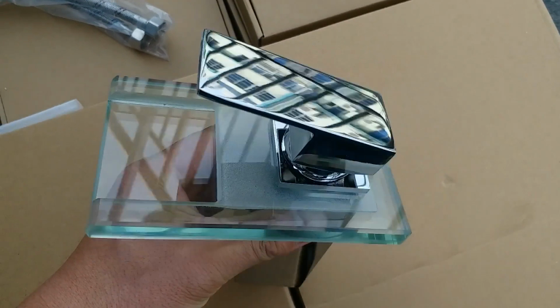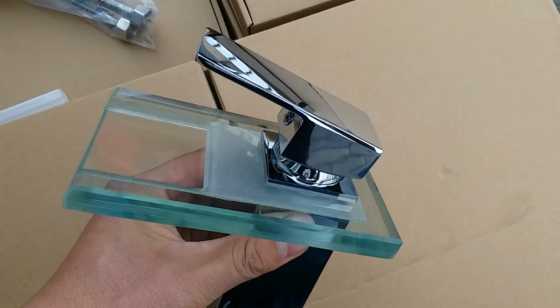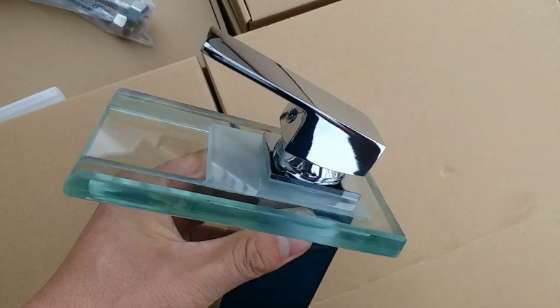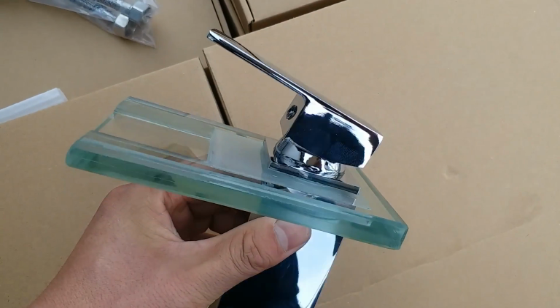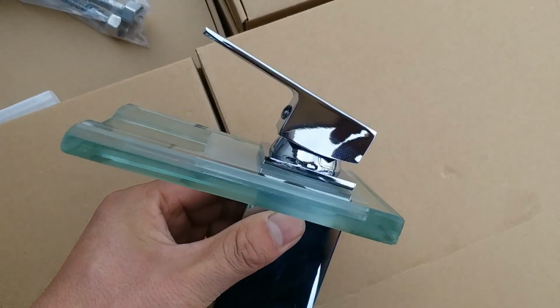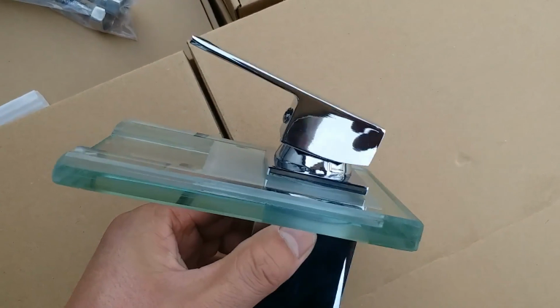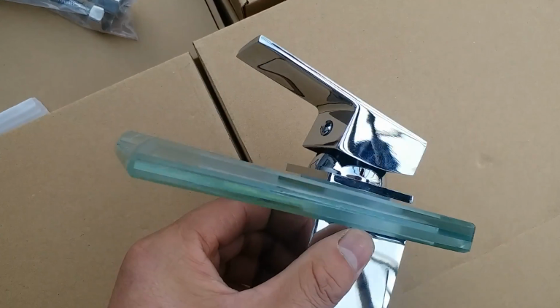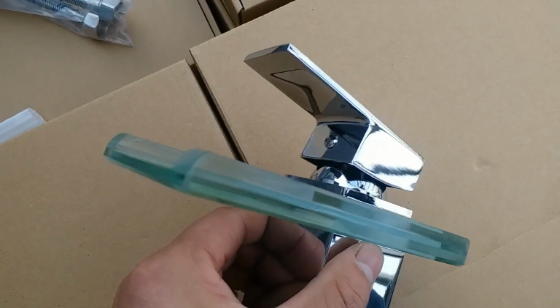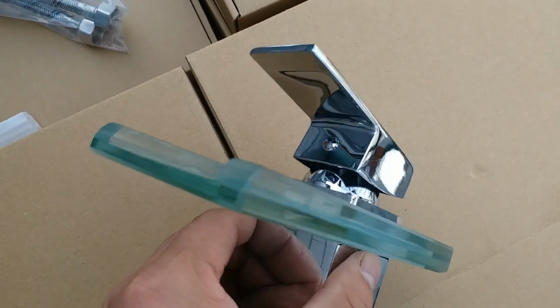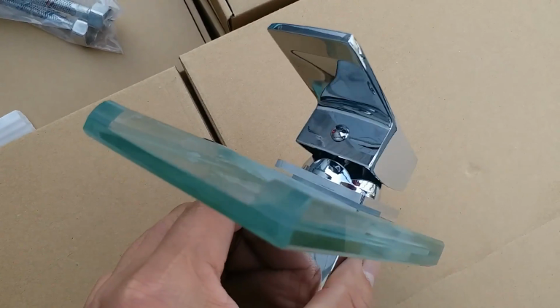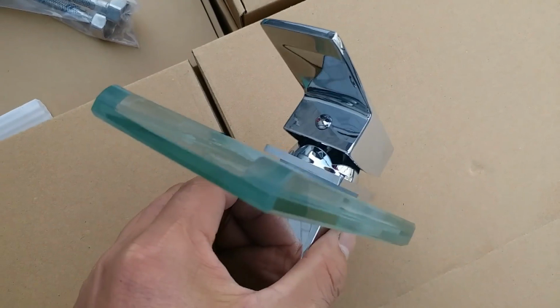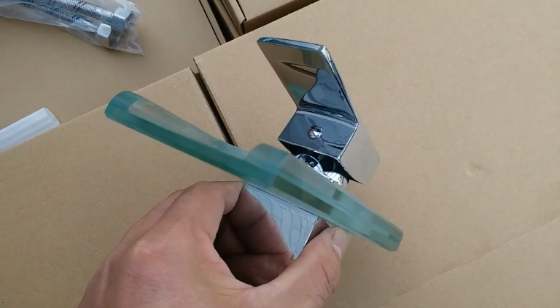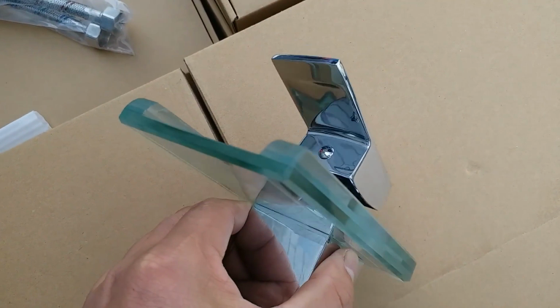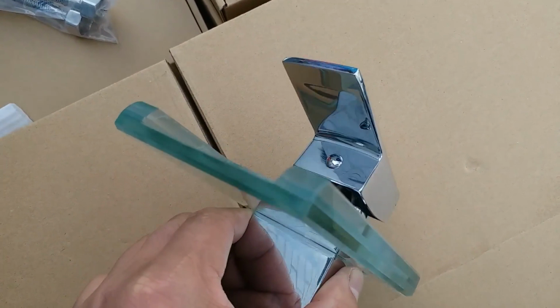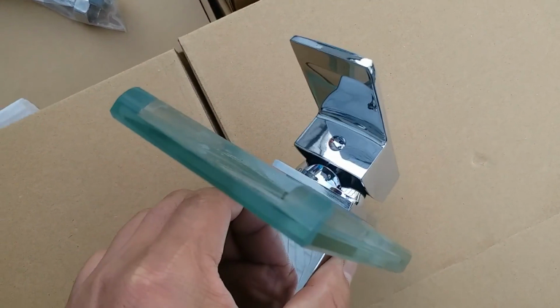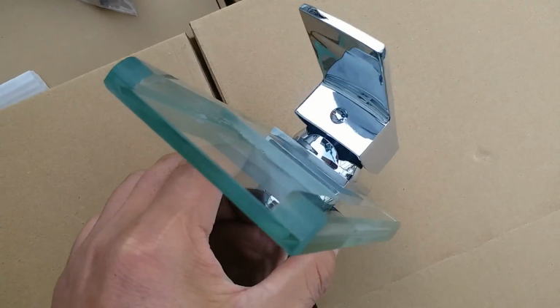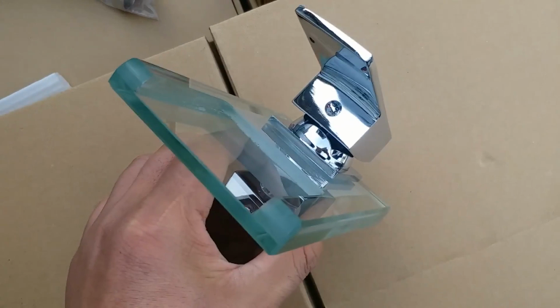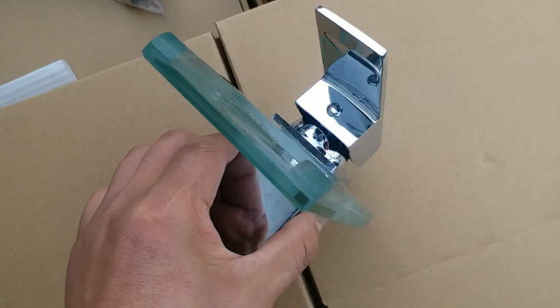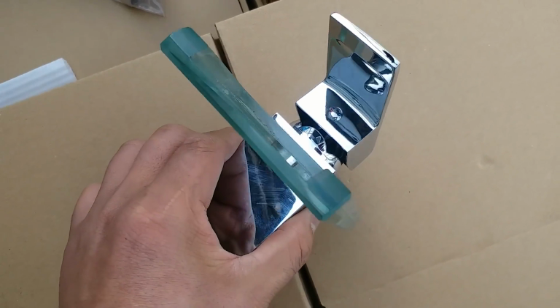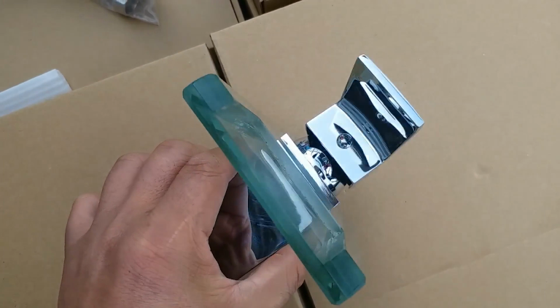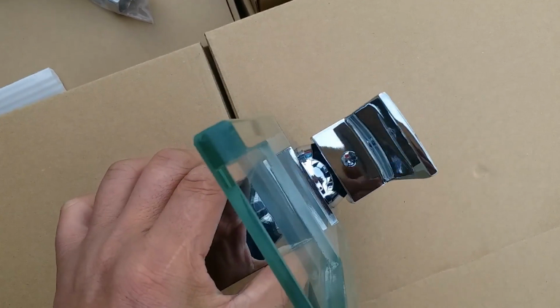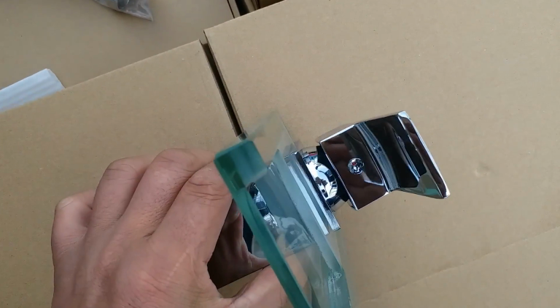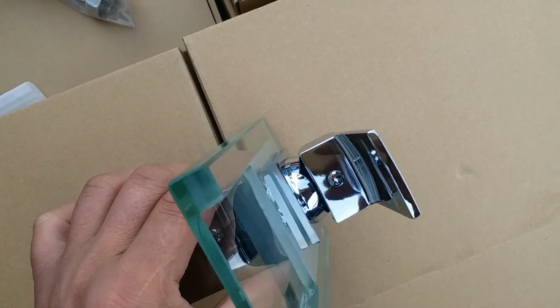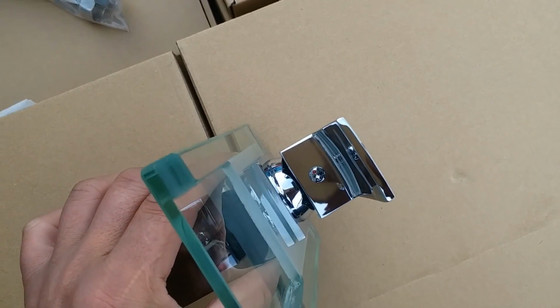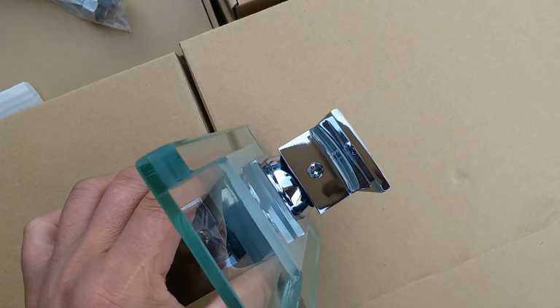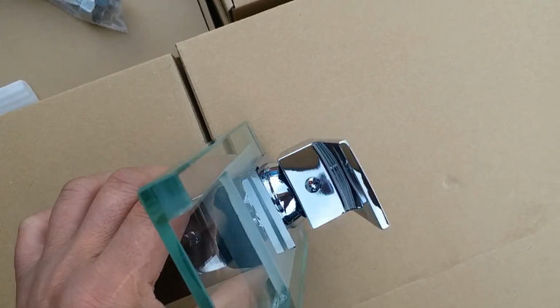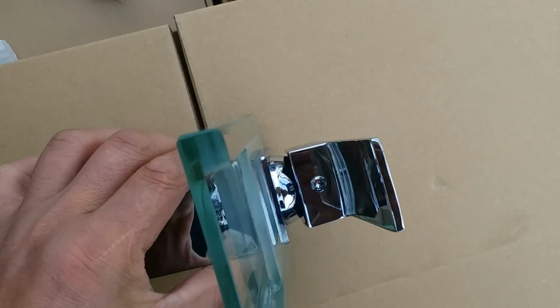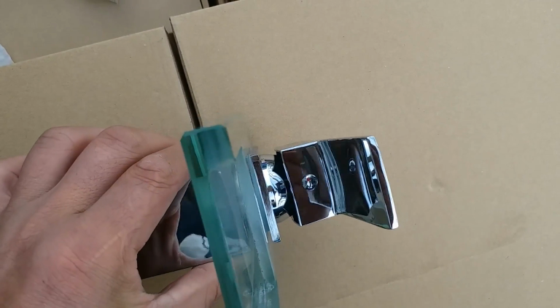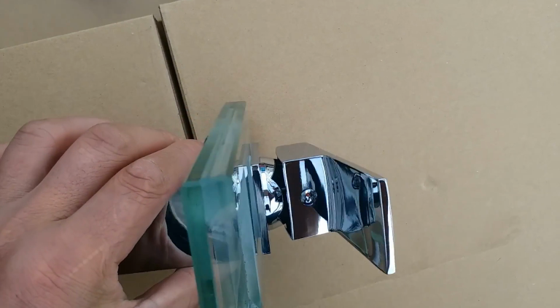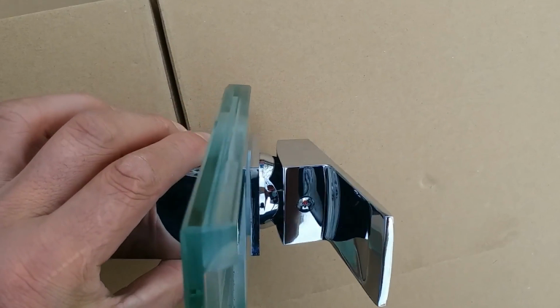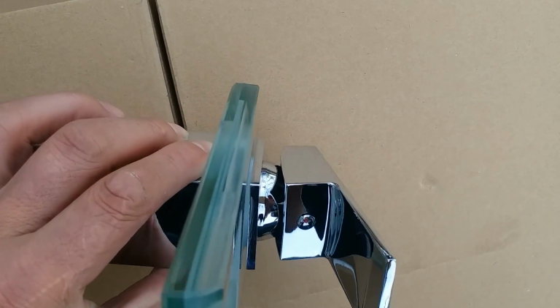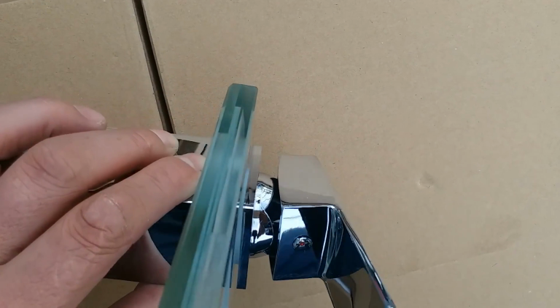Hi everyone, we are now seeing our basin mixer with the code BM09M. The product highlight would be this glass spout right here, and water will be coming as a waterfall, so it will be lovely.